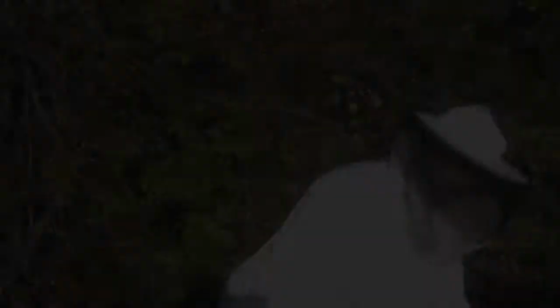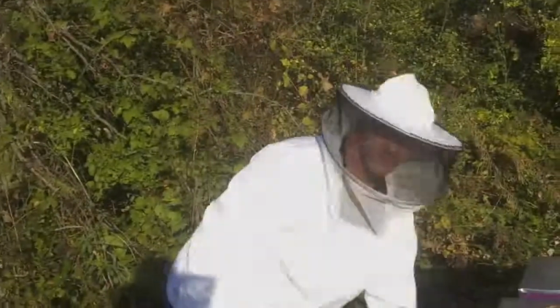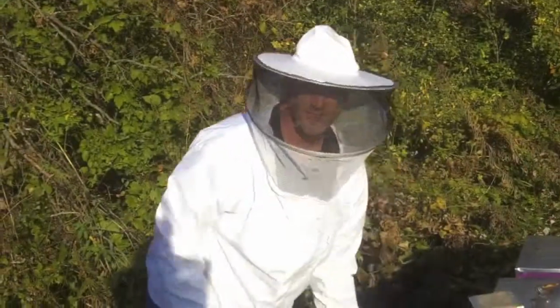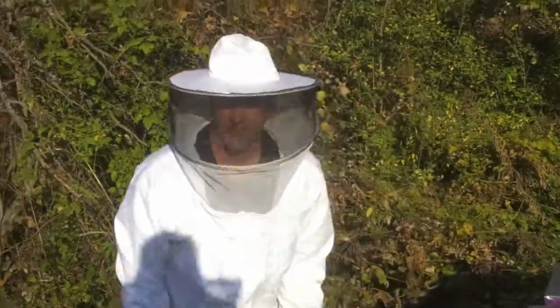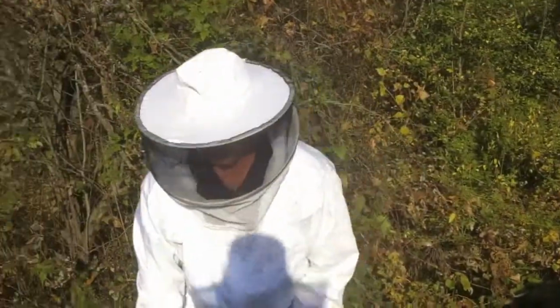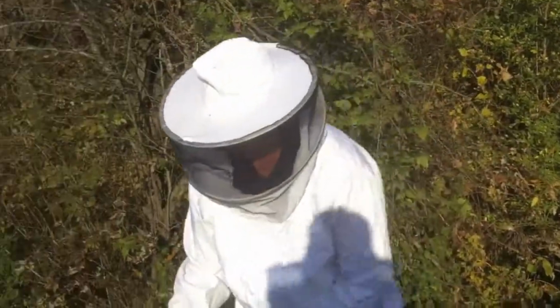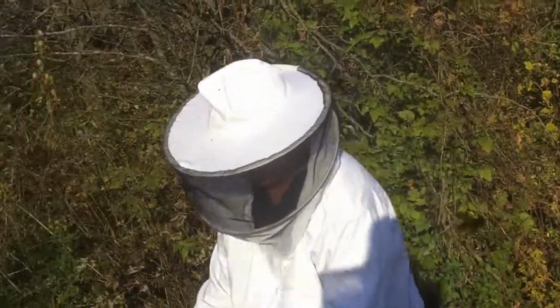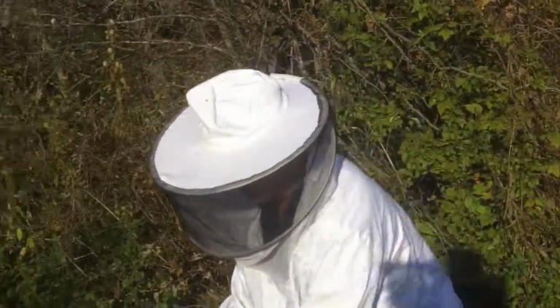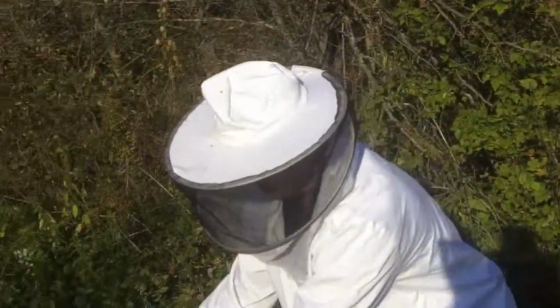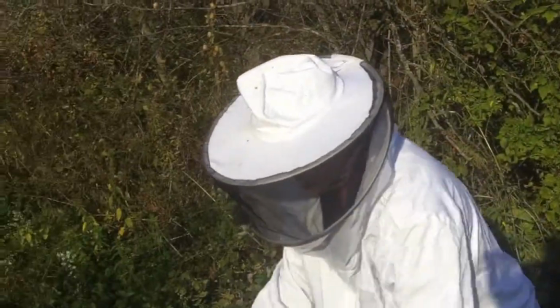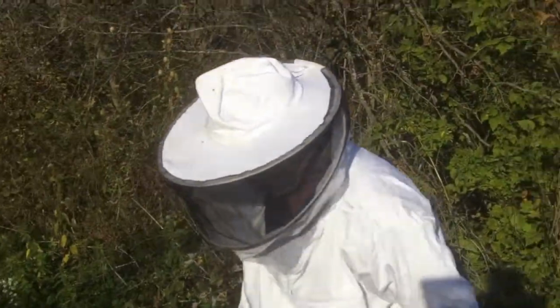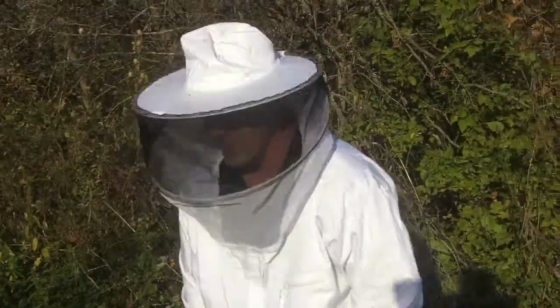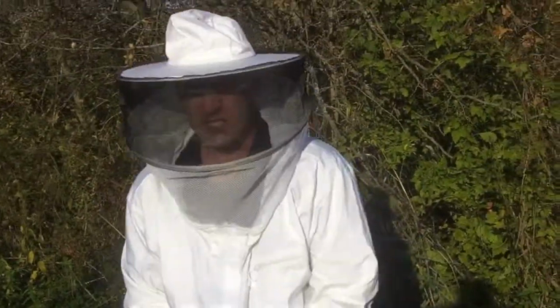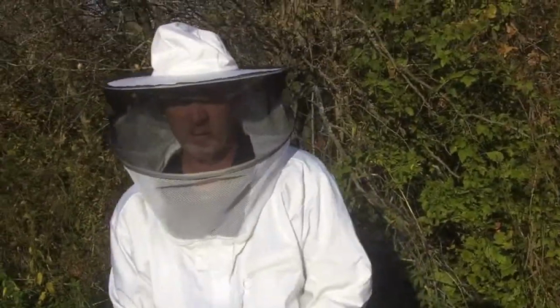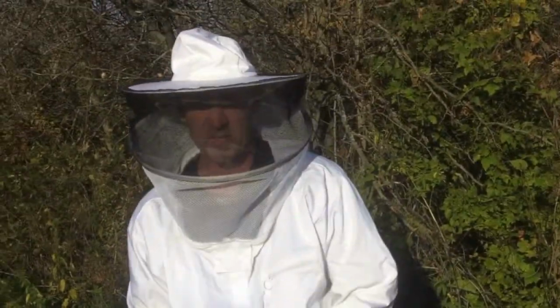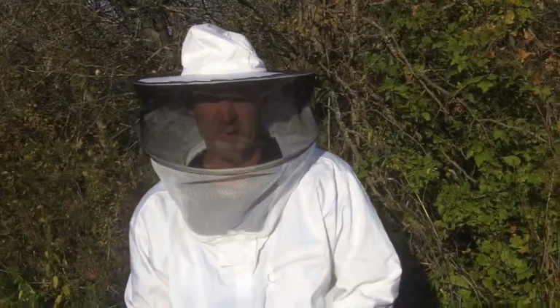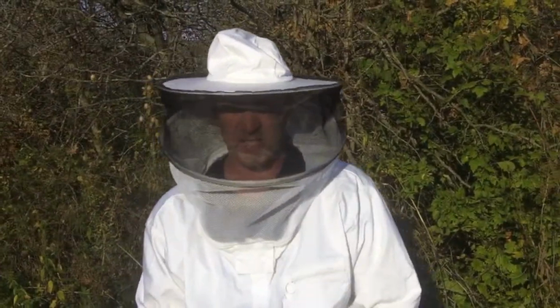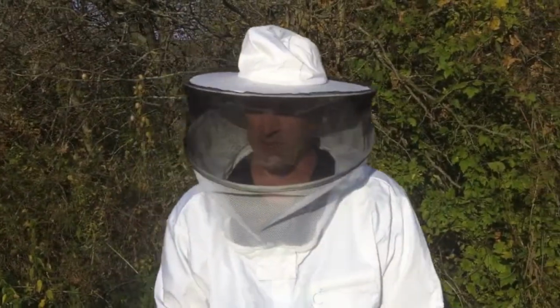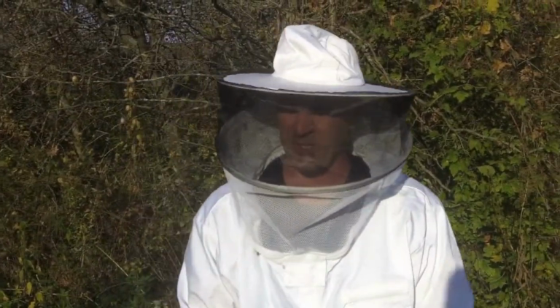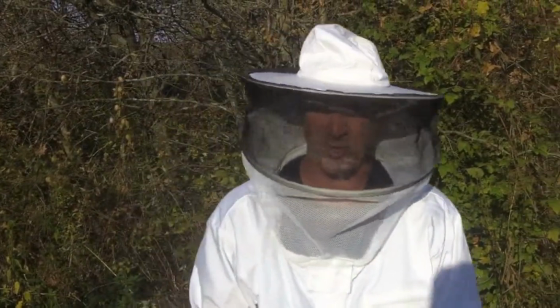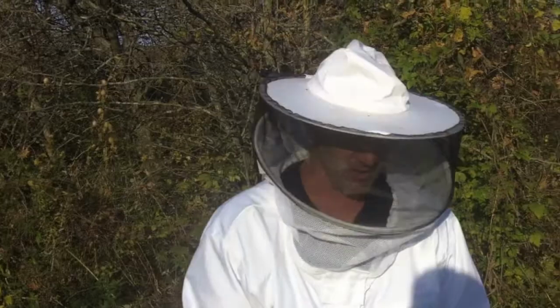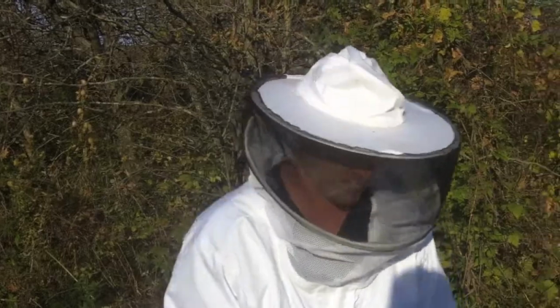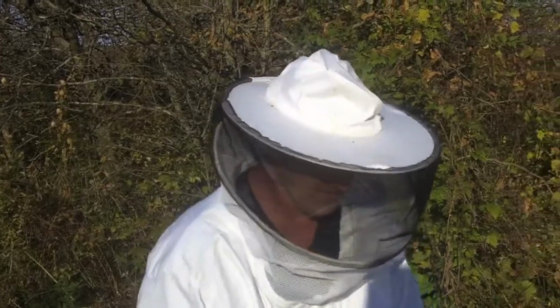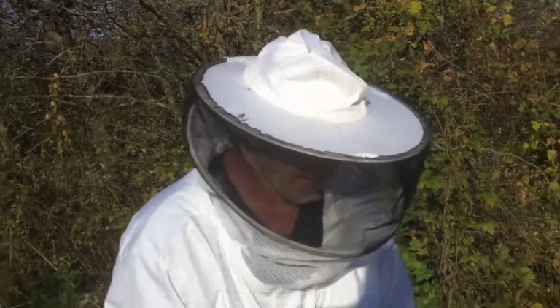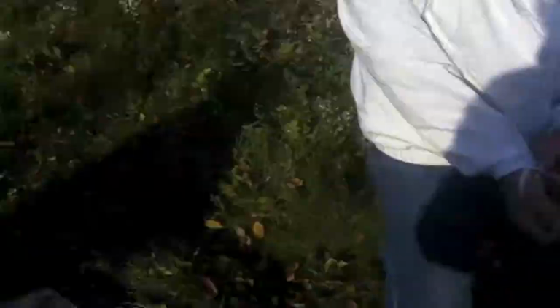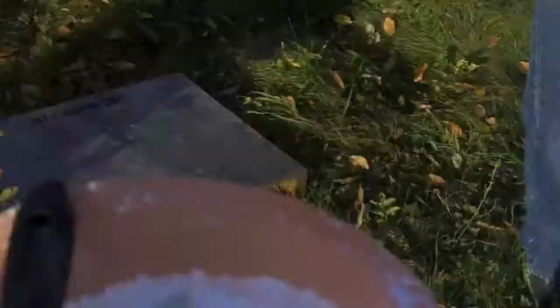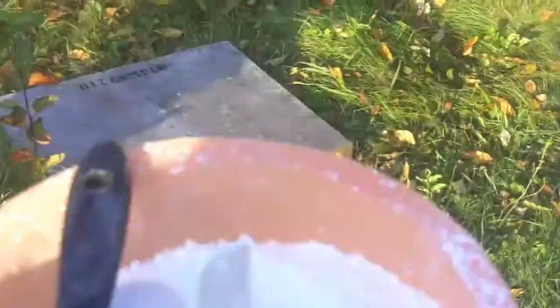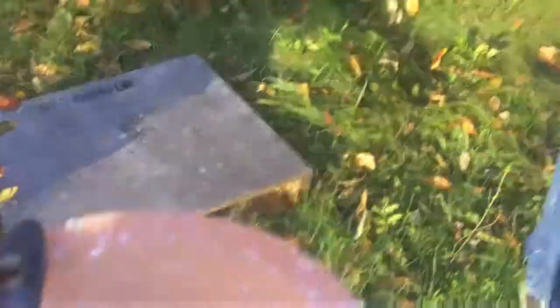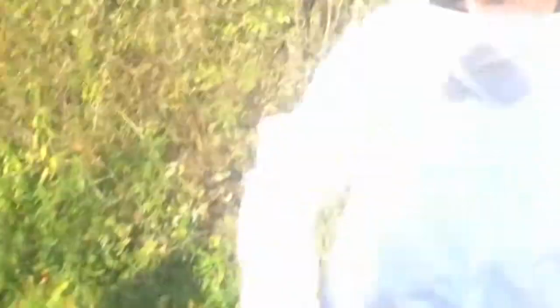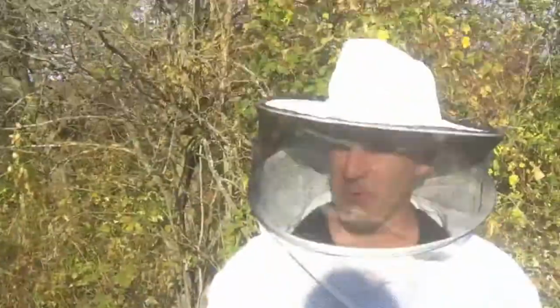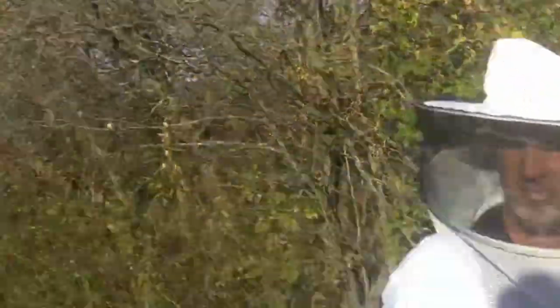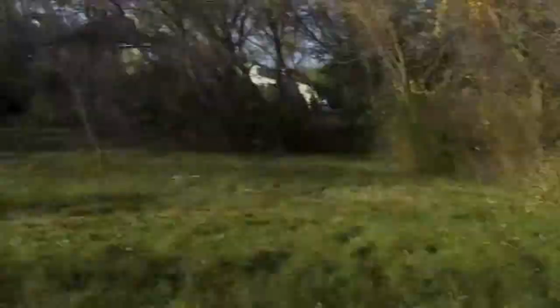Fat Dad, what's going on? We're going to dust our bees for mites, for mite control. We've got our assistant Christy with us today.